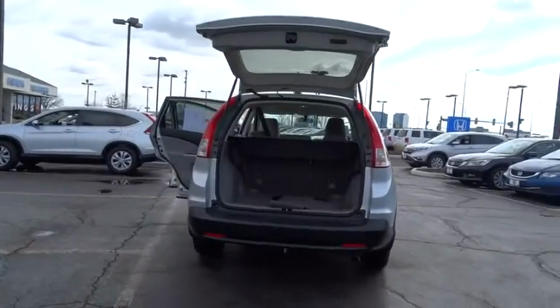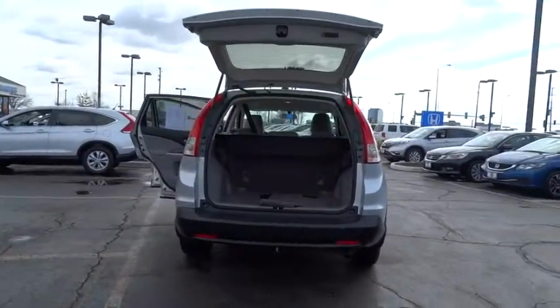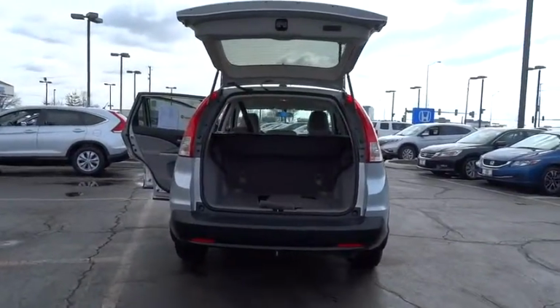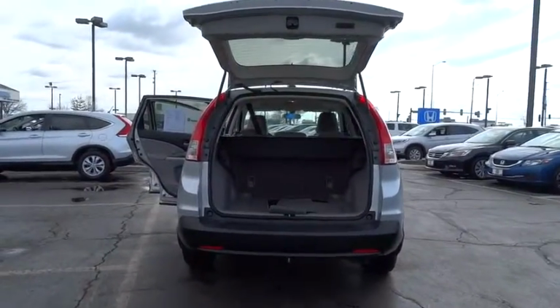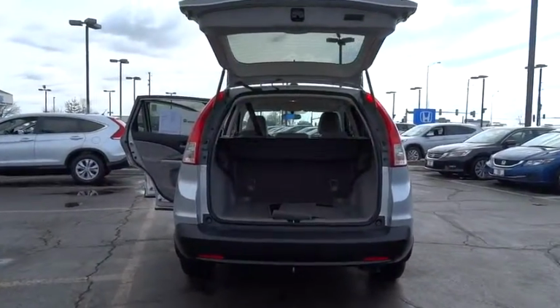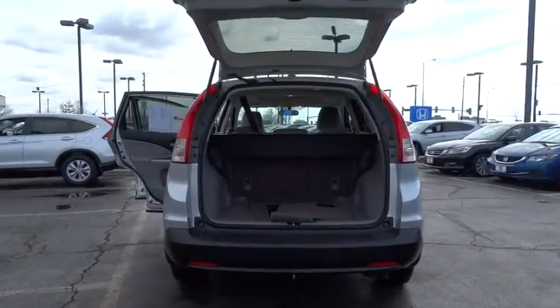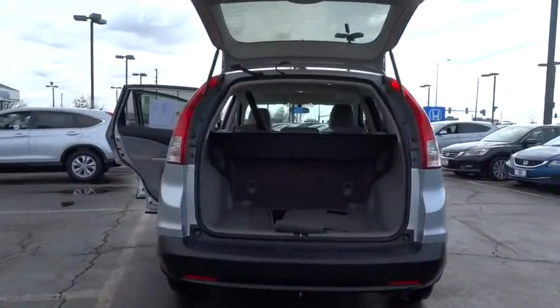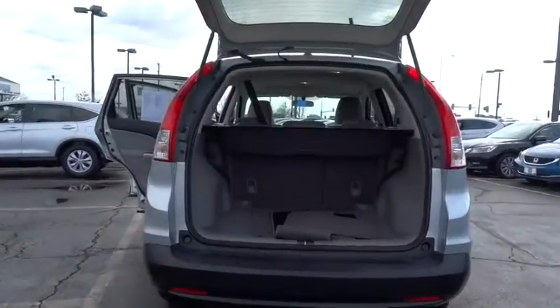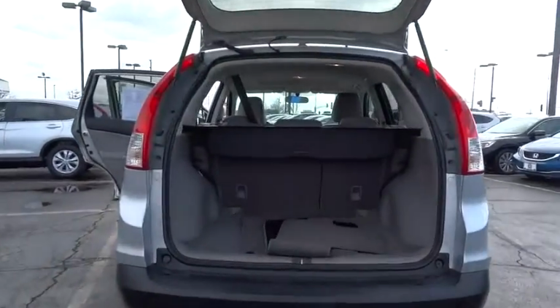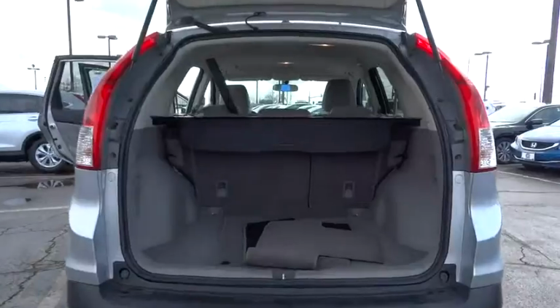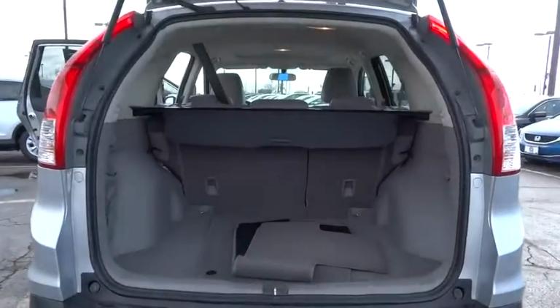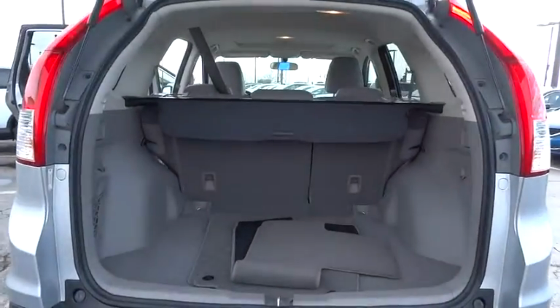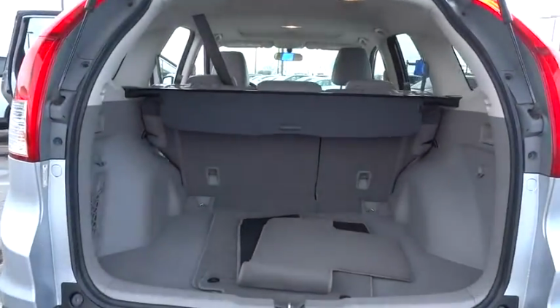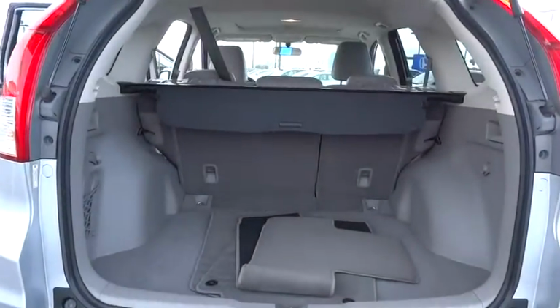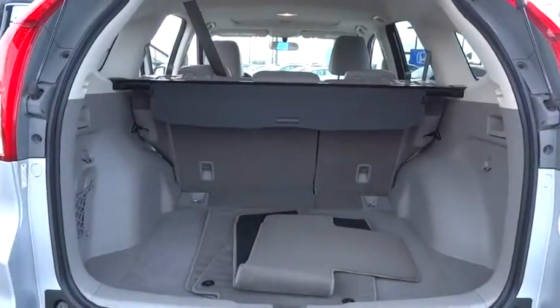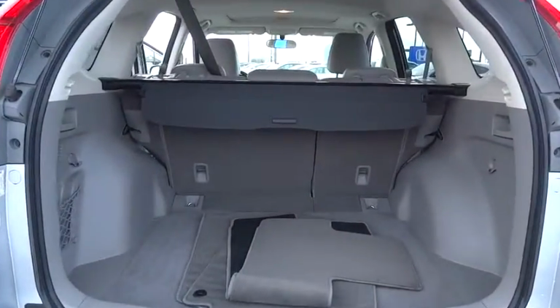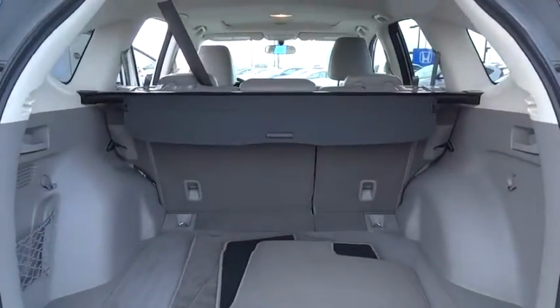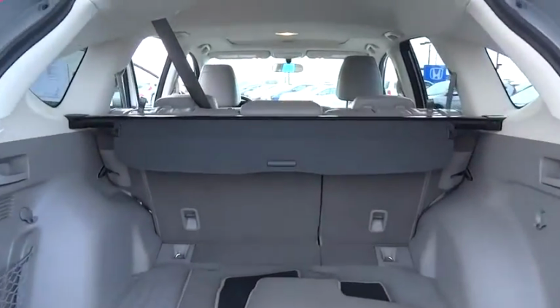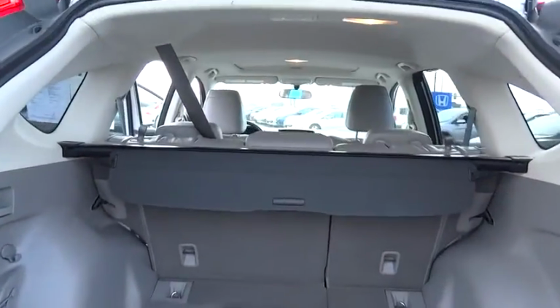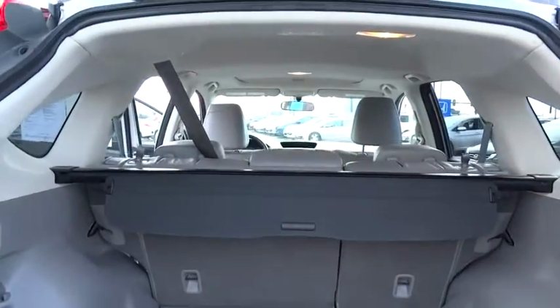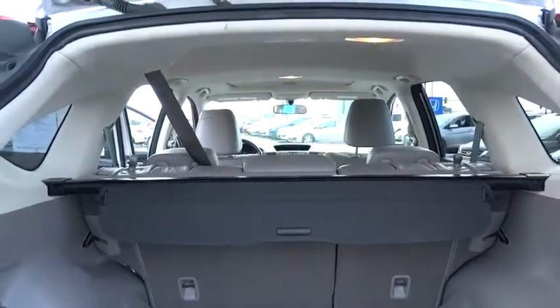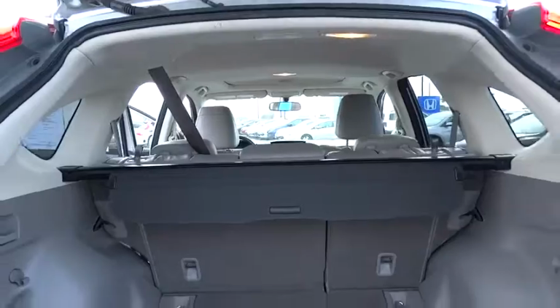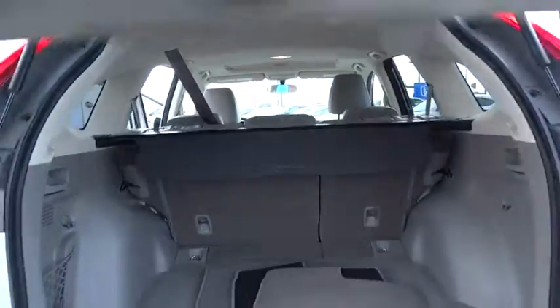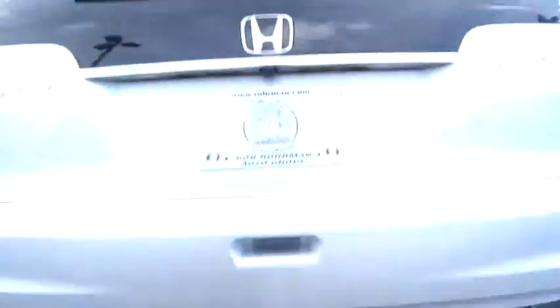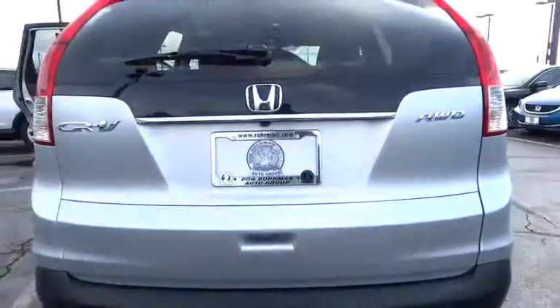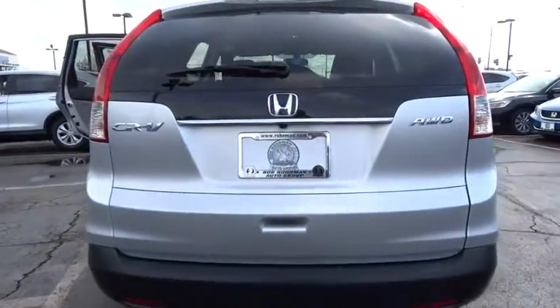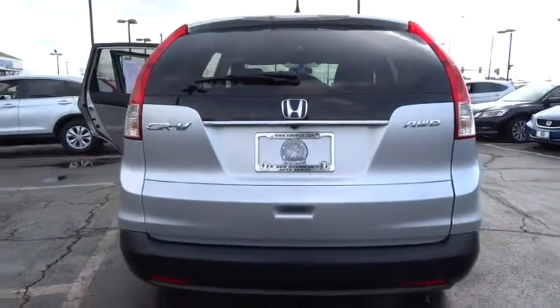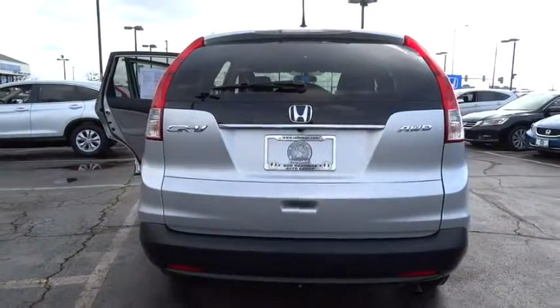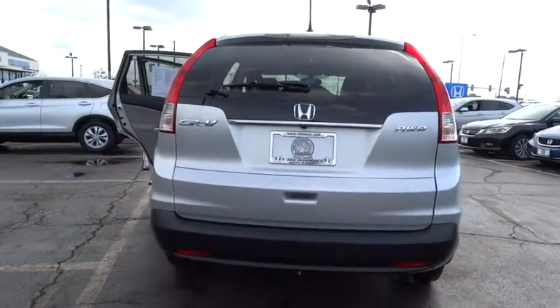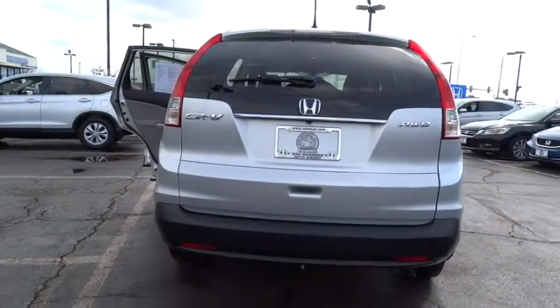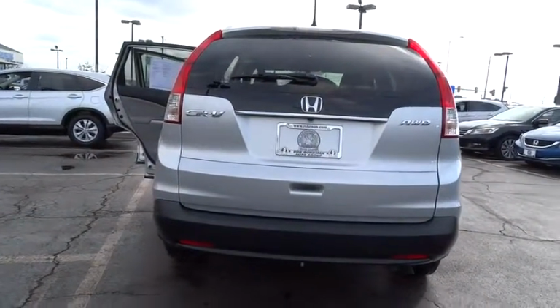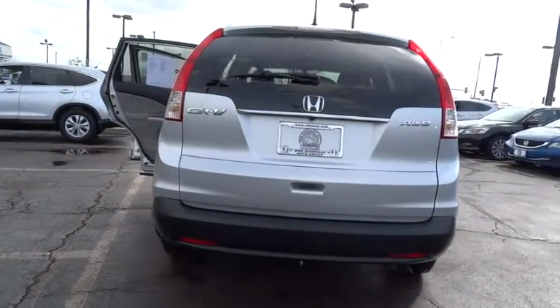CD player, rear window defroster, power windows, electronic stability control, trip computer, heated front seats, overhead console, entertainment system, power moonroof, remote keyless entry, tachometer.